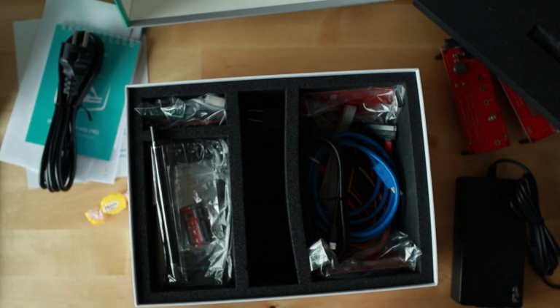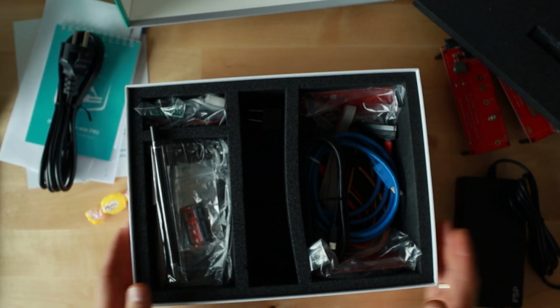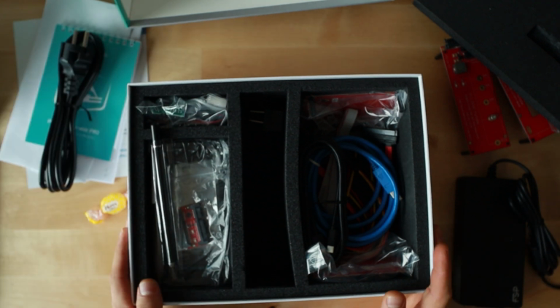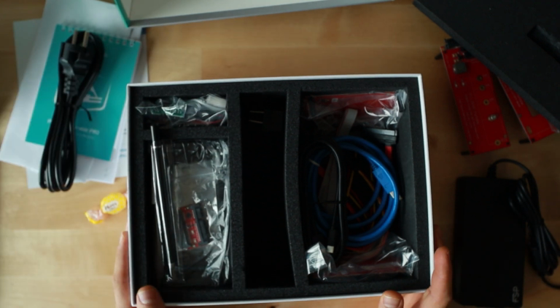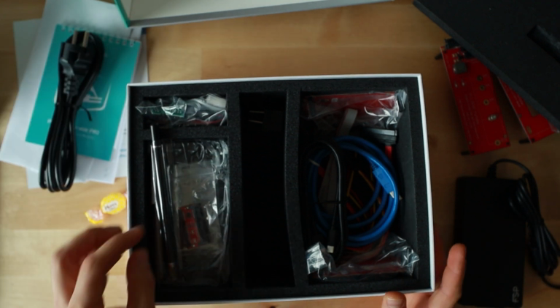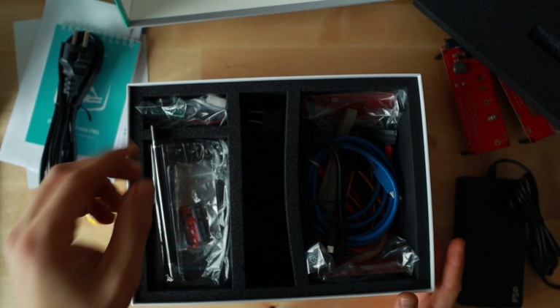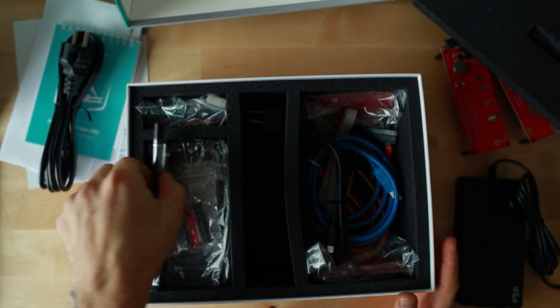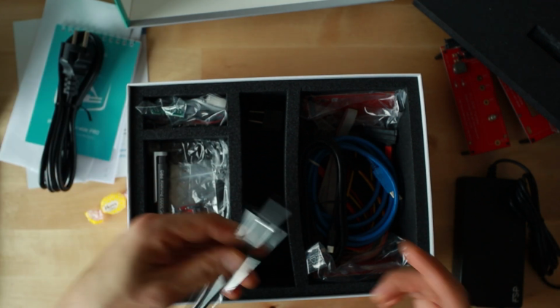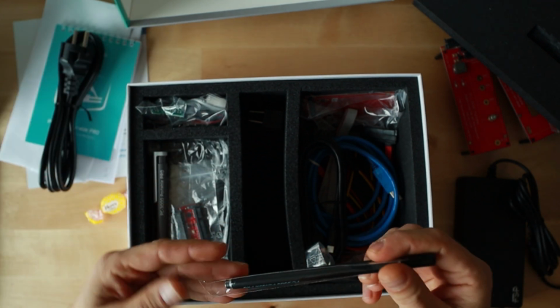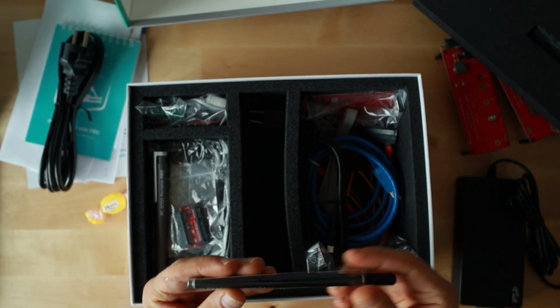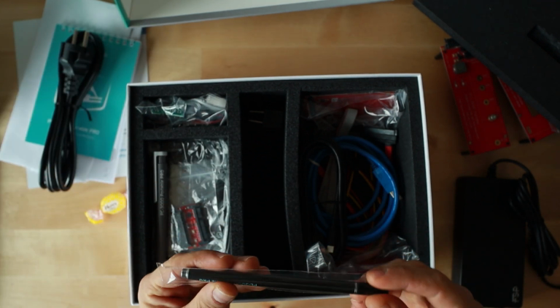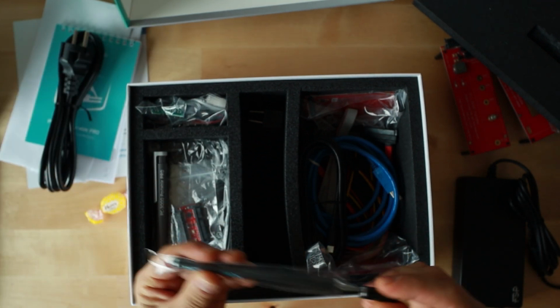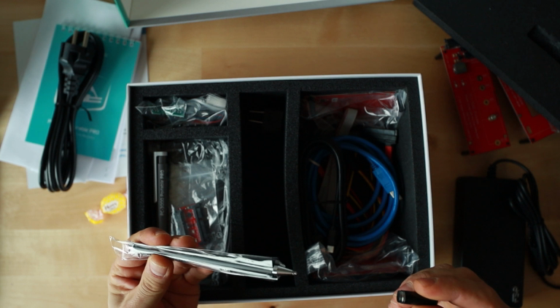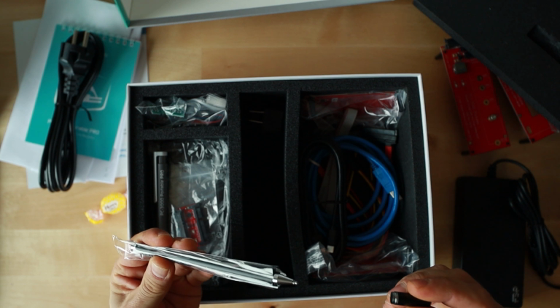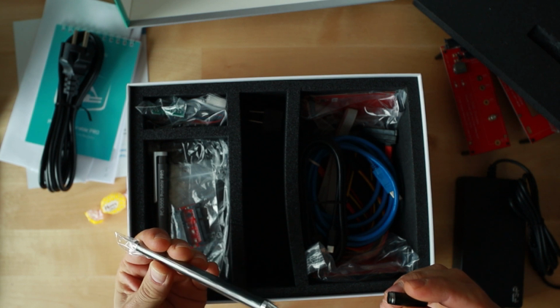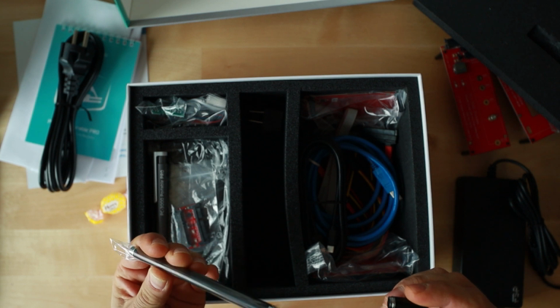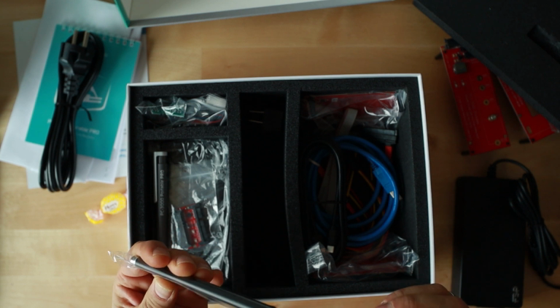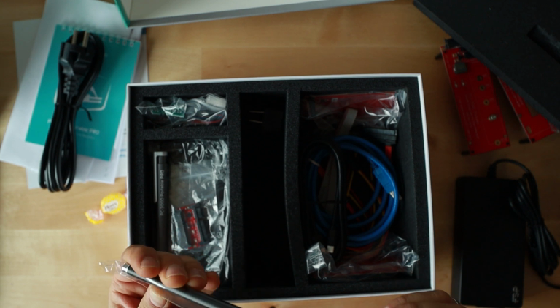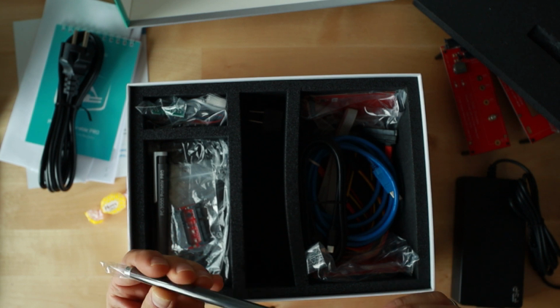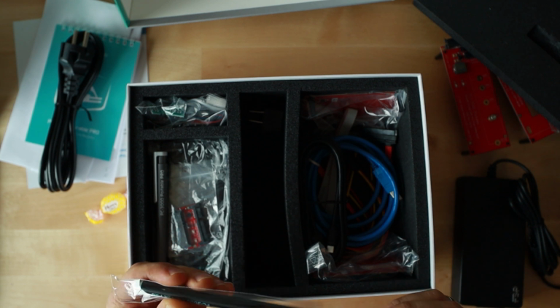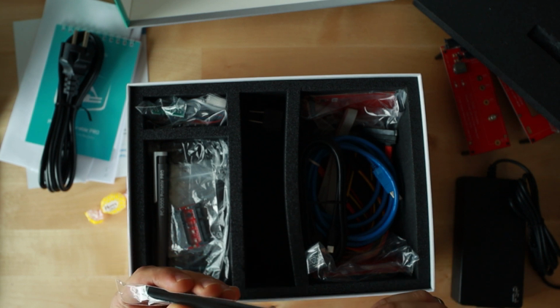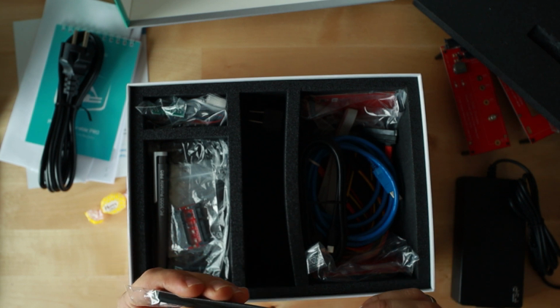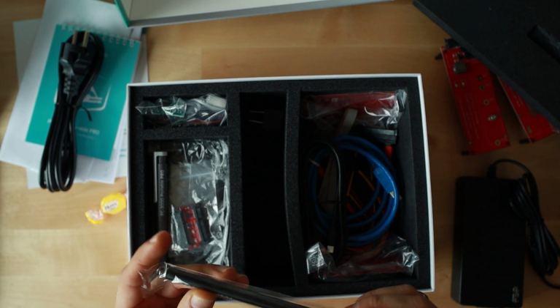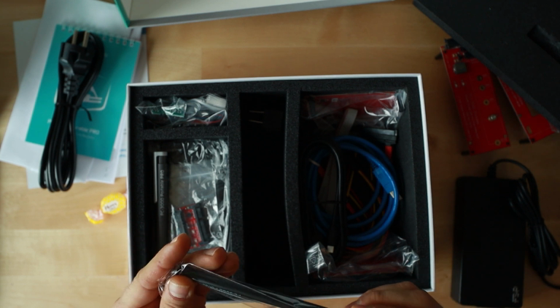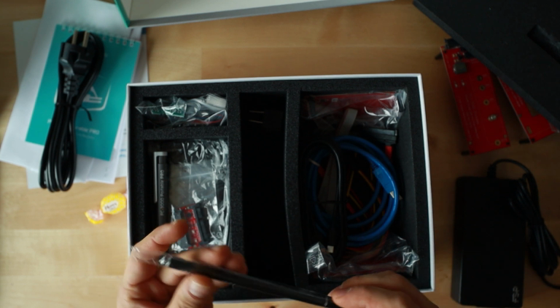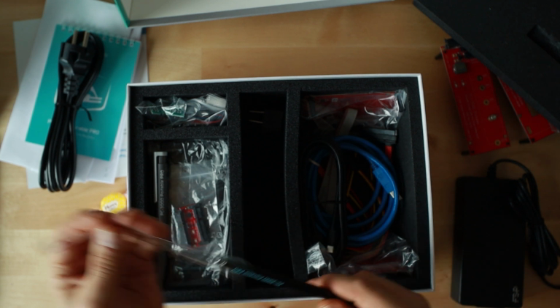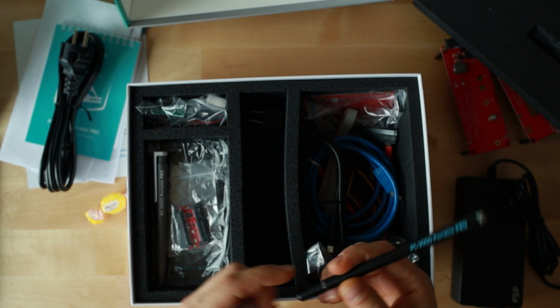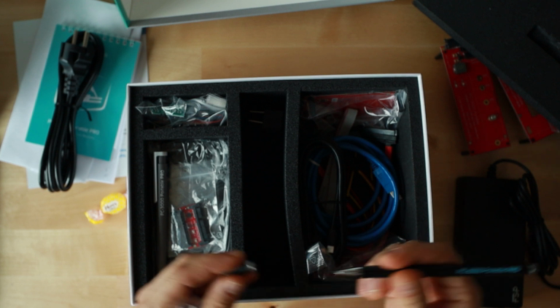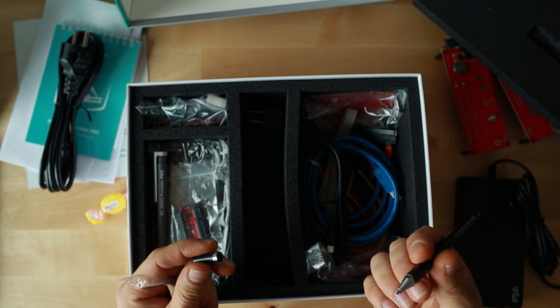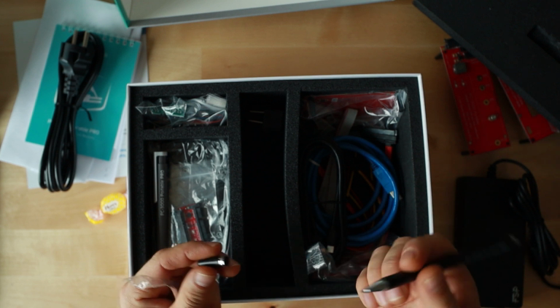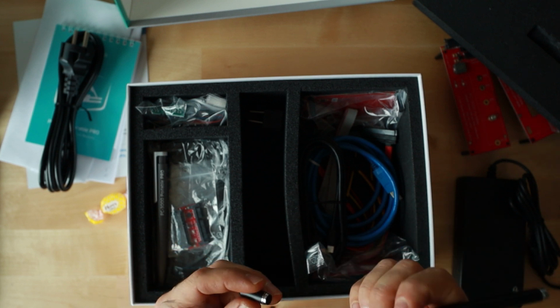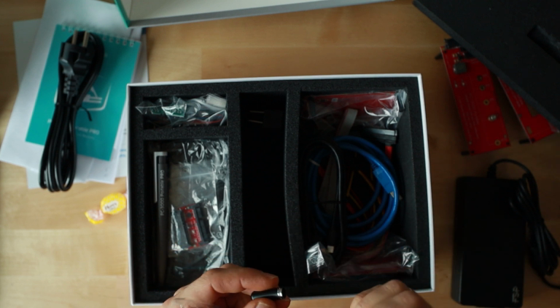We got a pen — oh, I think this is for the touch screen, because it's a touch screen now.